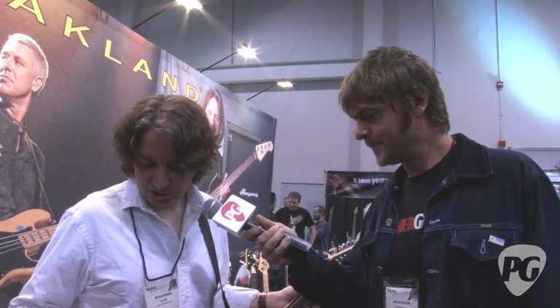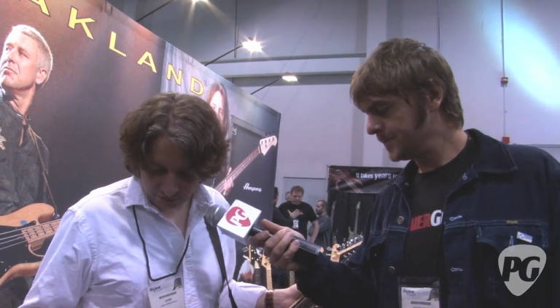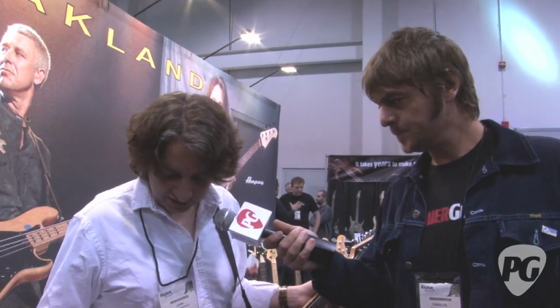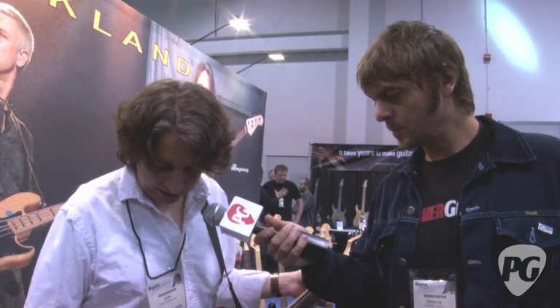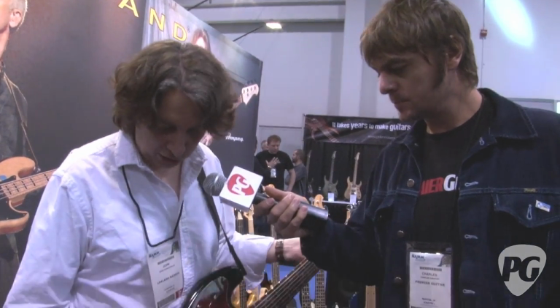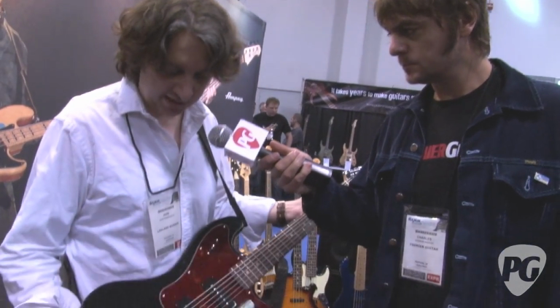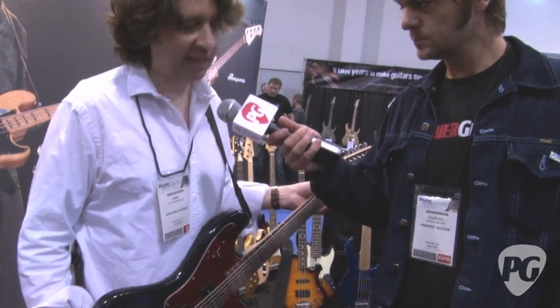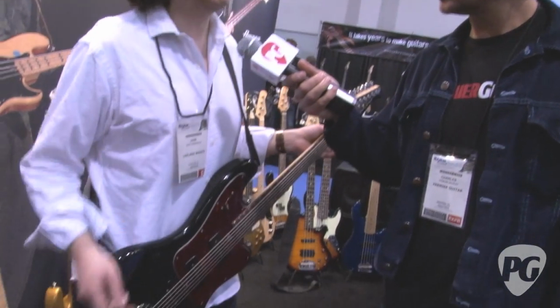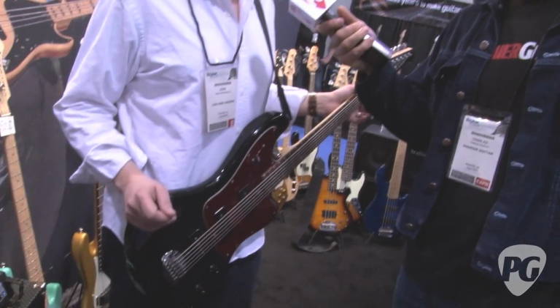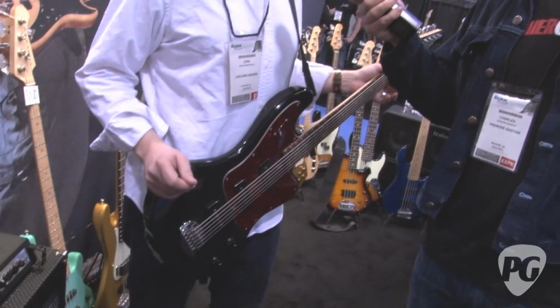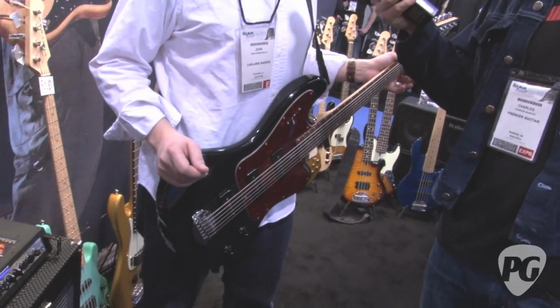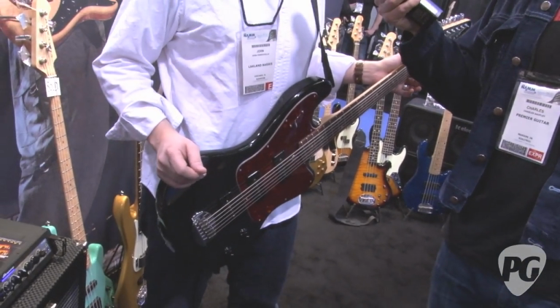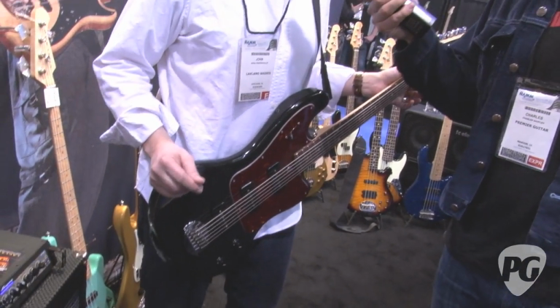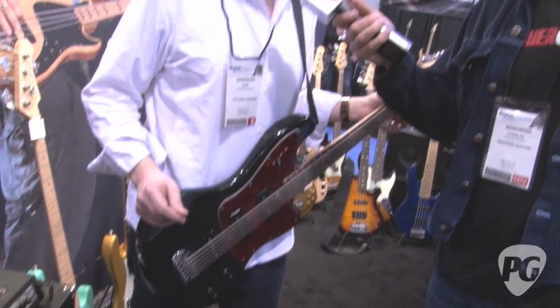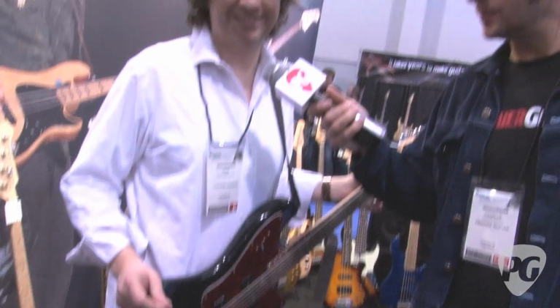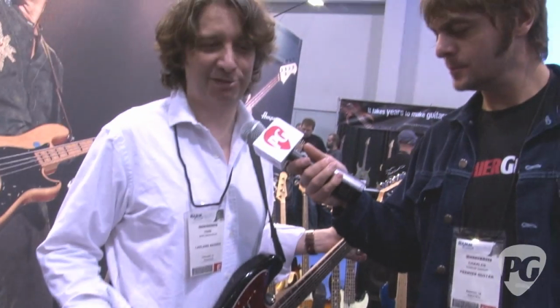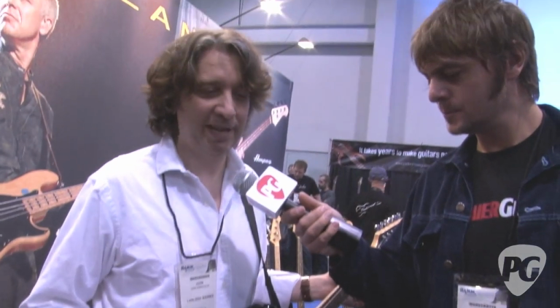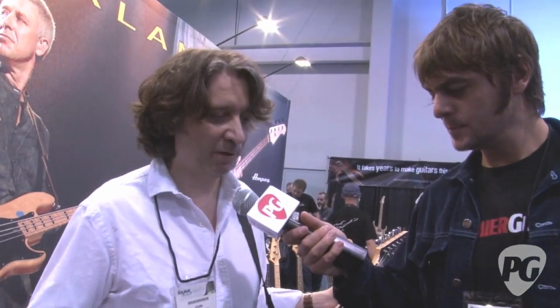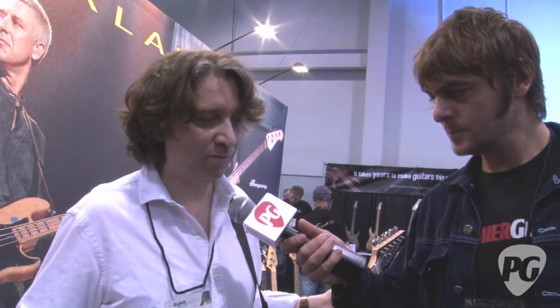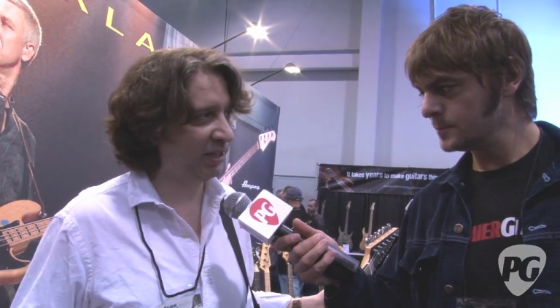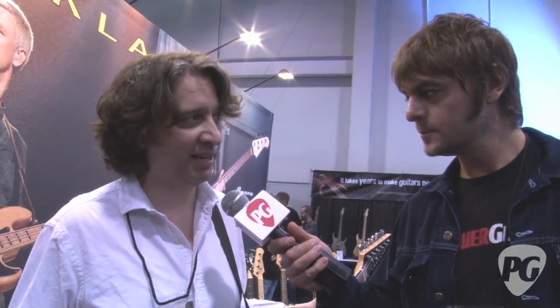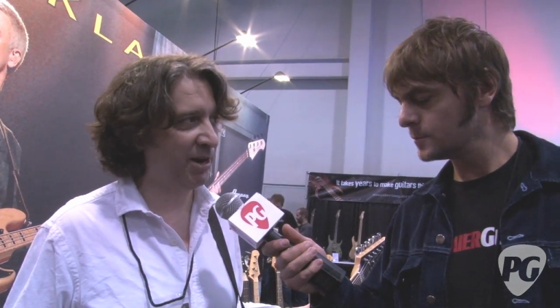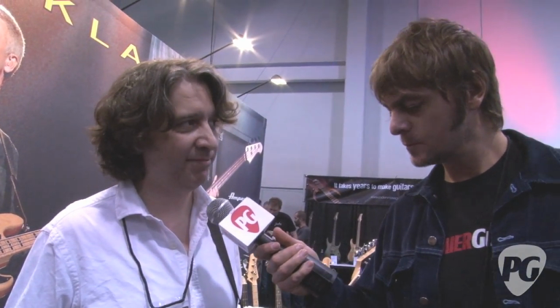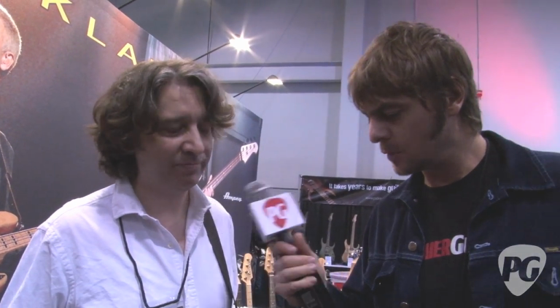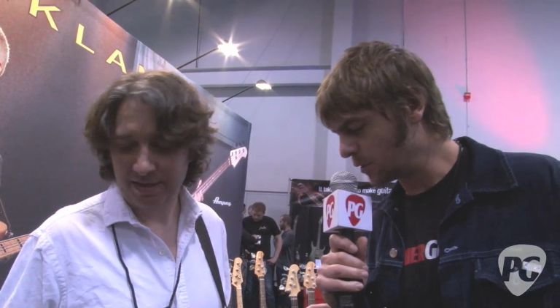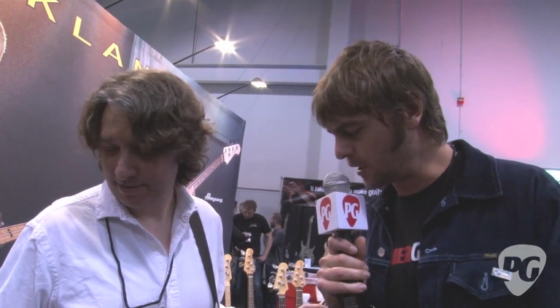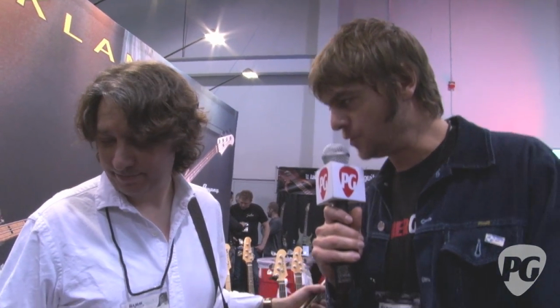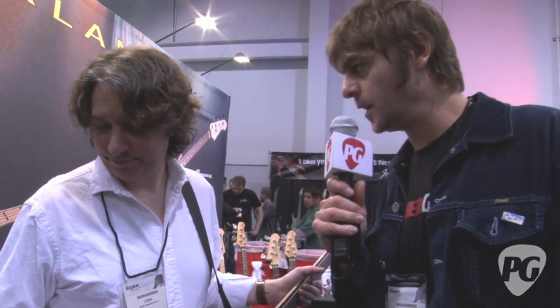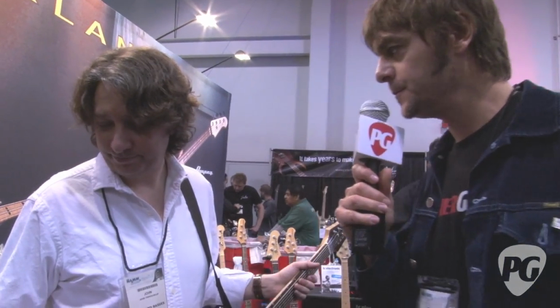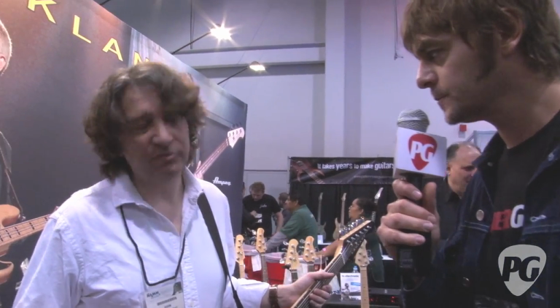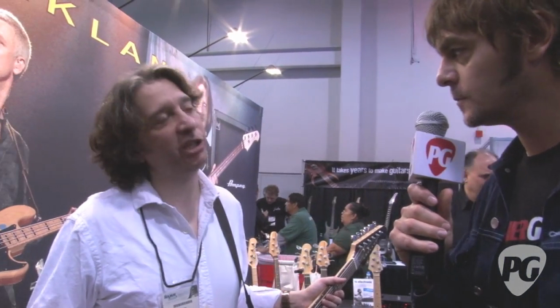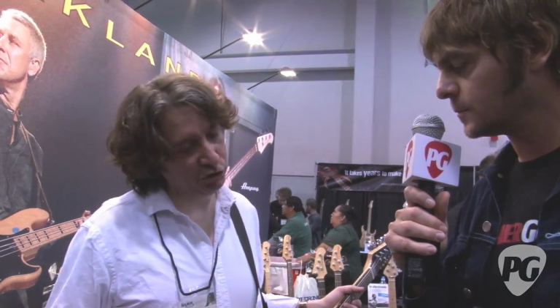This is the closest thing that Lakland has to a guitar at this point — the six-string bass — but we're really excited about it. Looking at June.